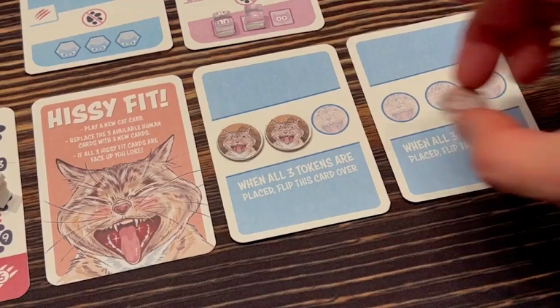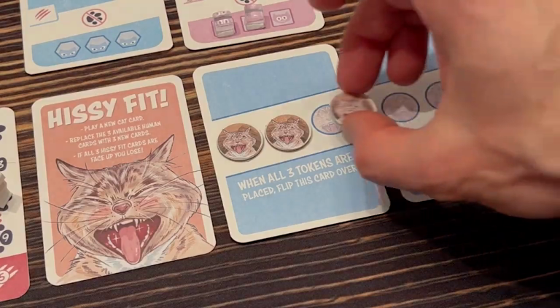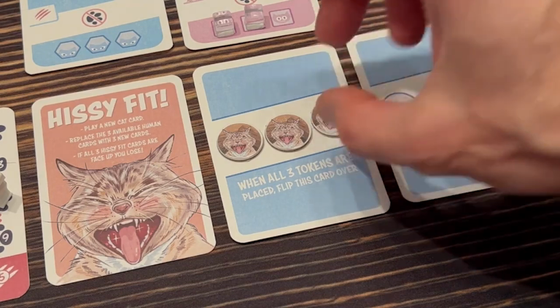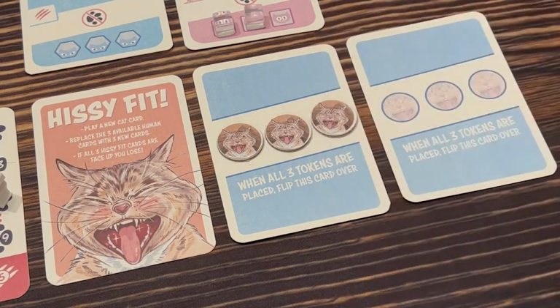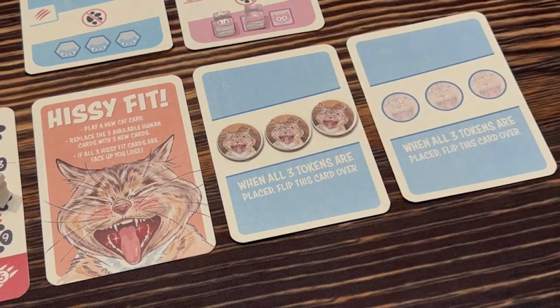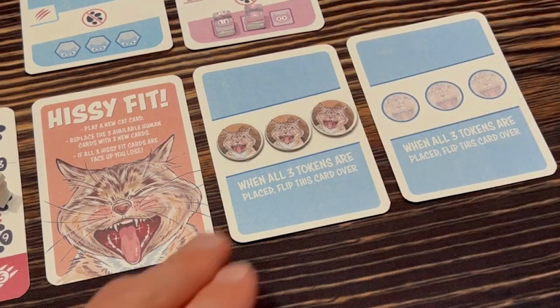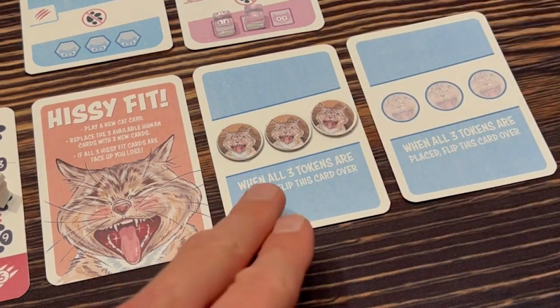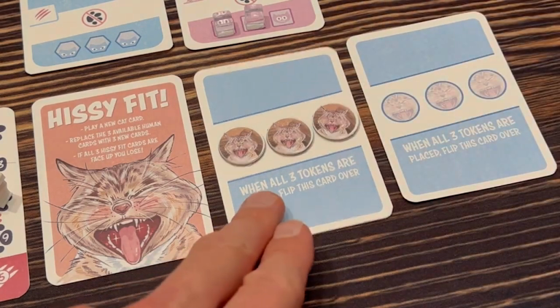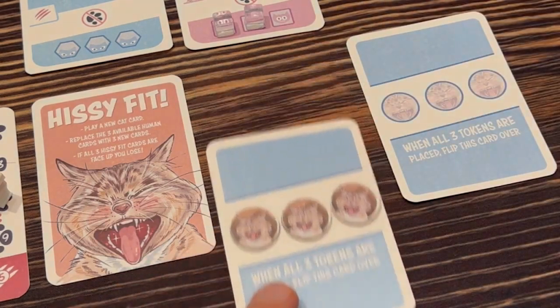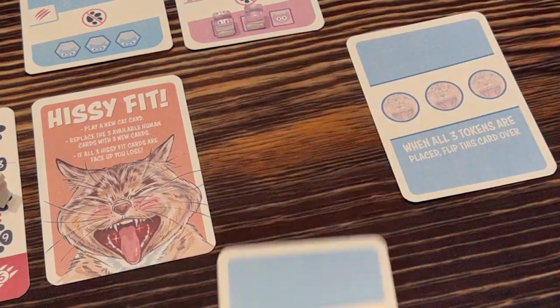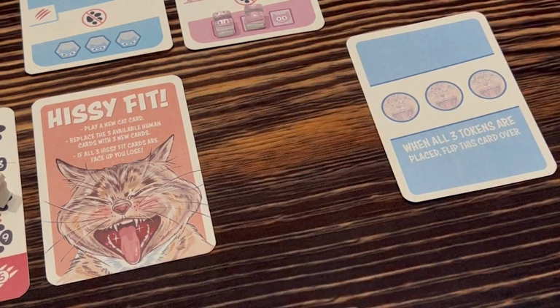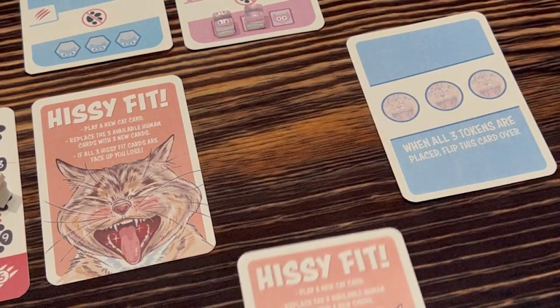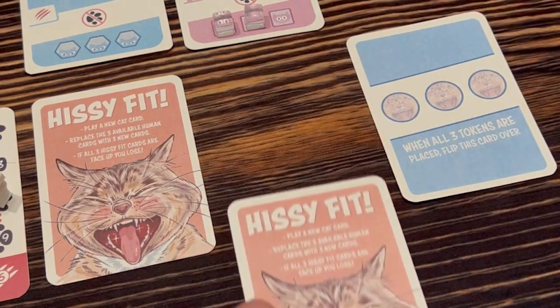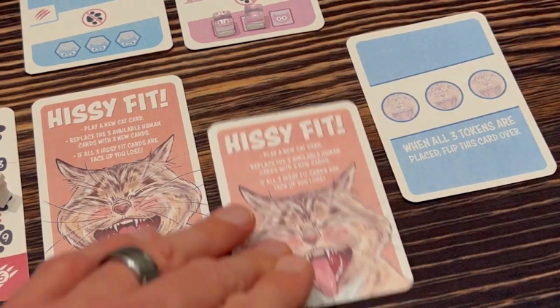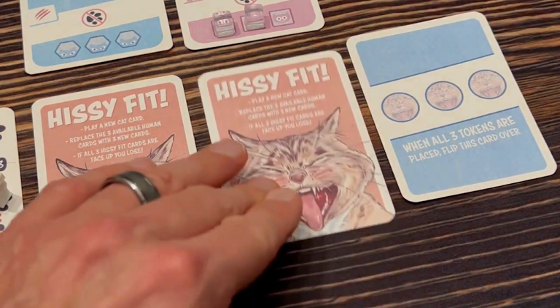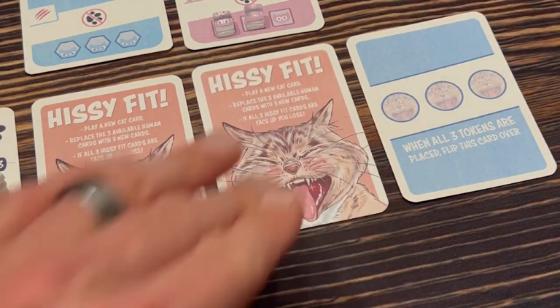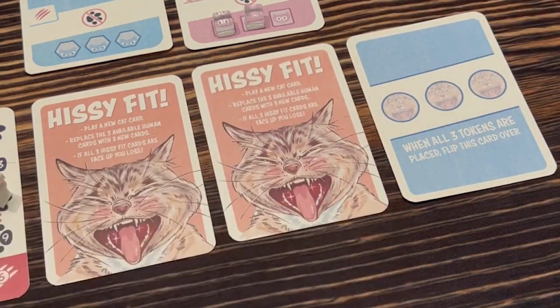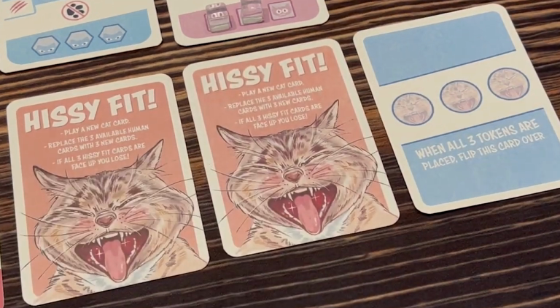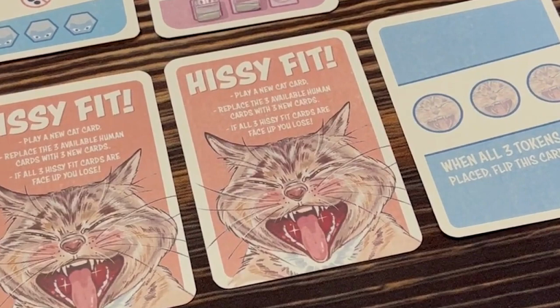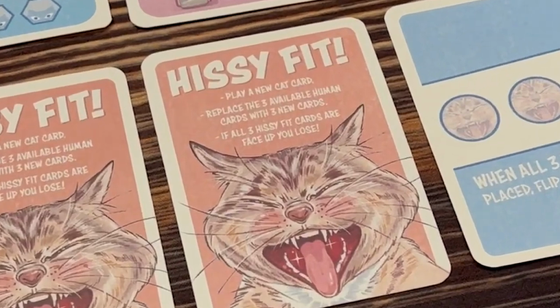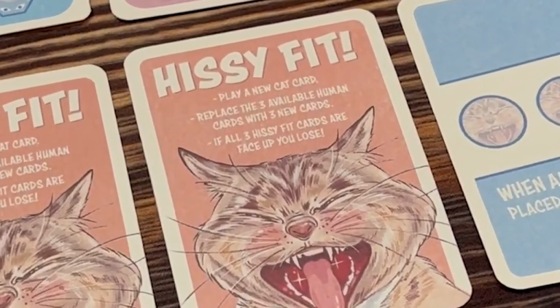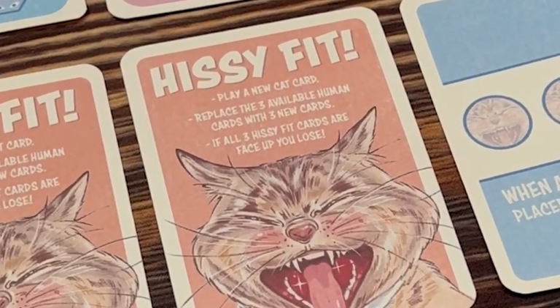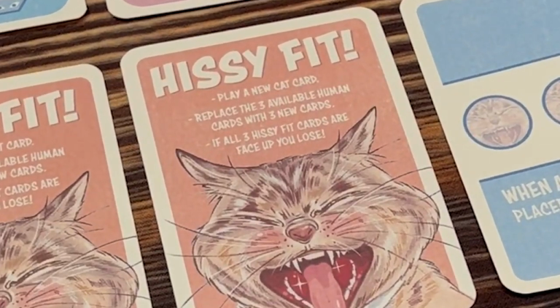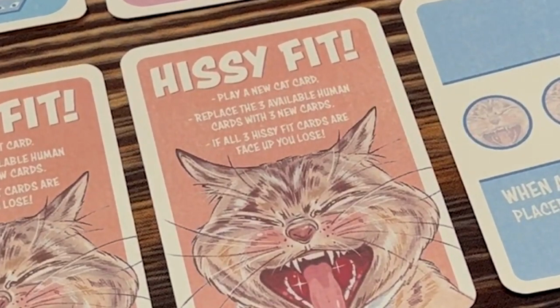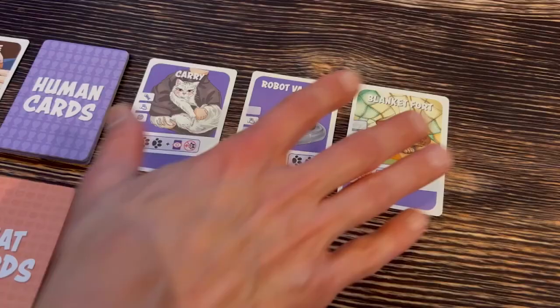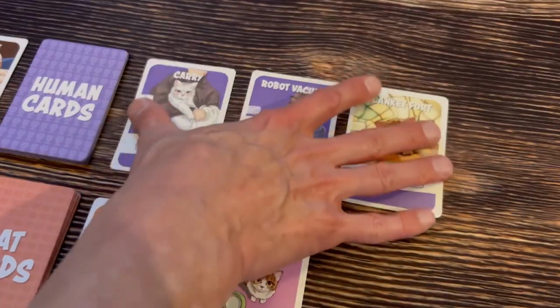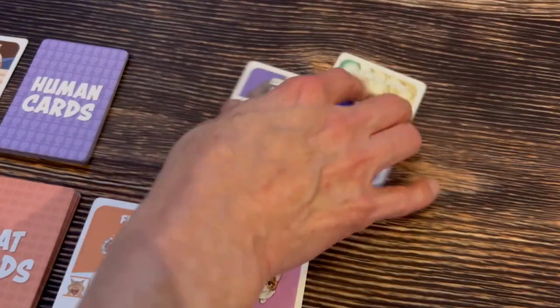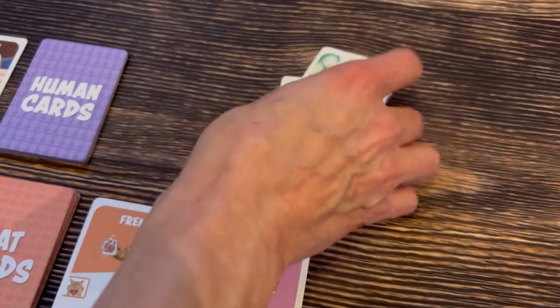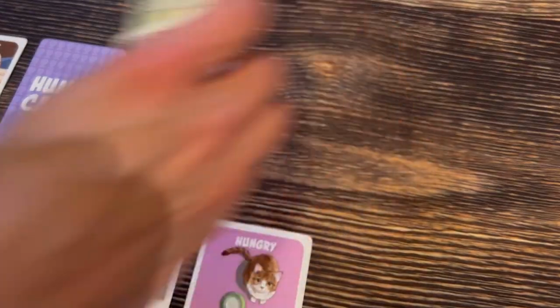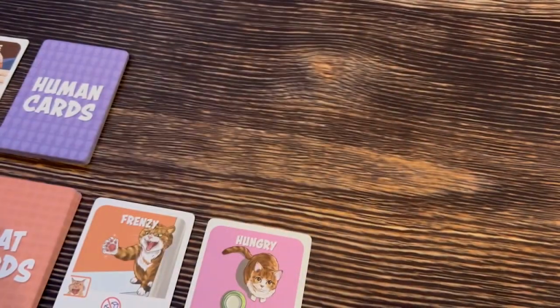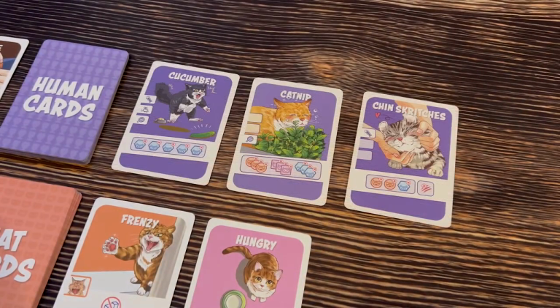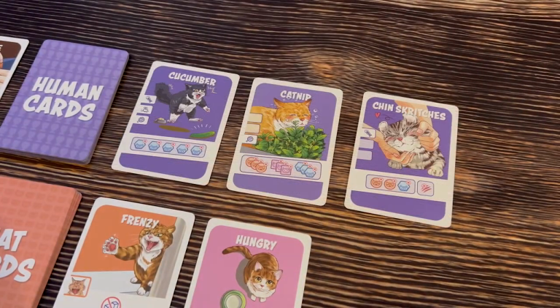A card with the Hissy Fit icon adds a Hiss token to the leftmost Hissy Fit card. When the third Hiss token is added, the cat has a Hissy Fit. Flip the card and follow the instructions.